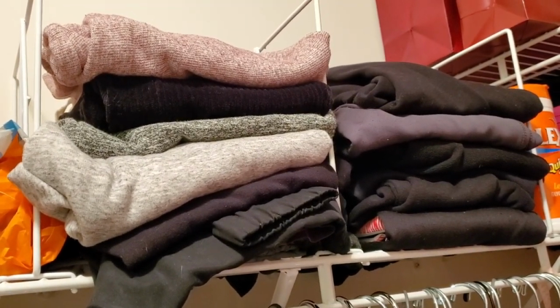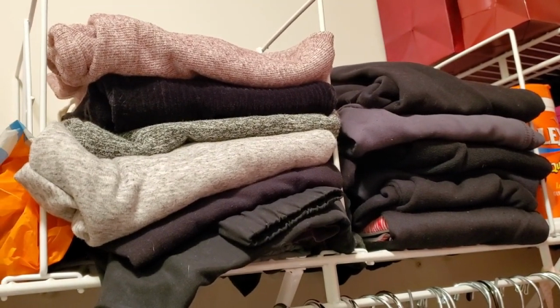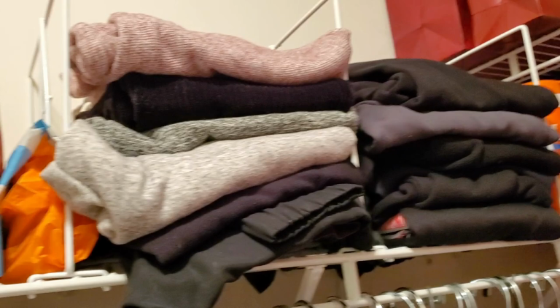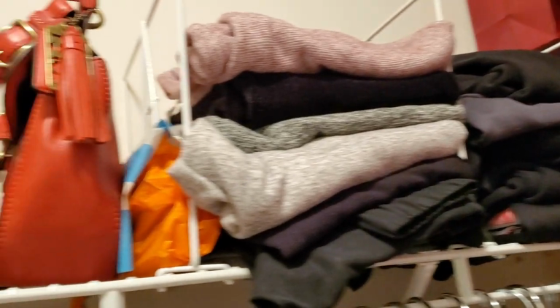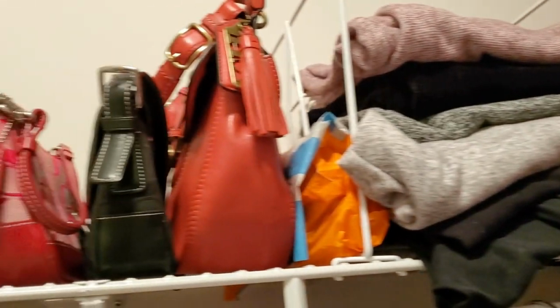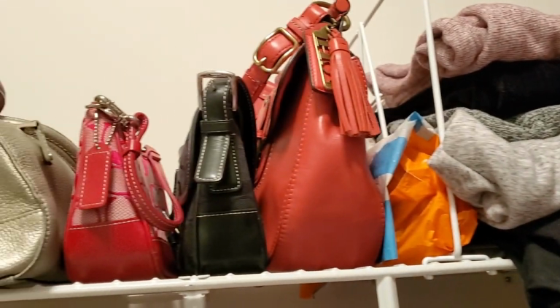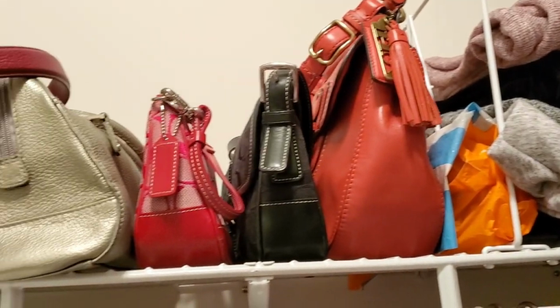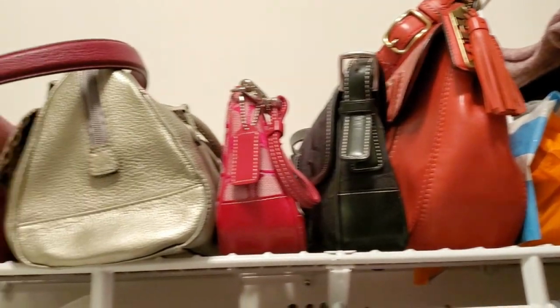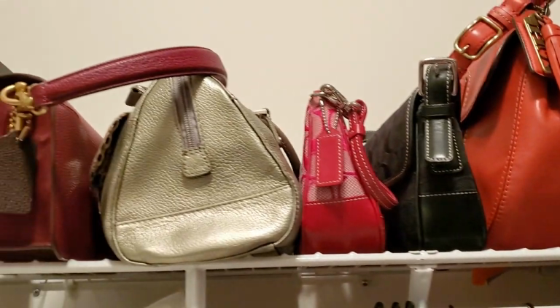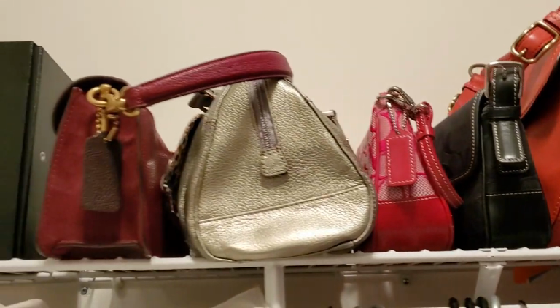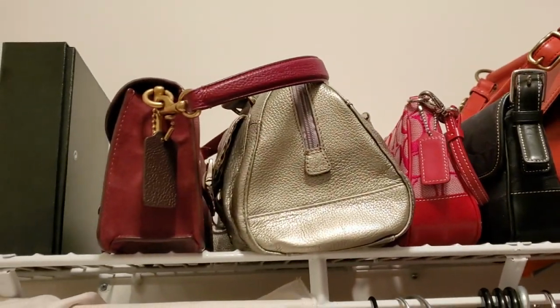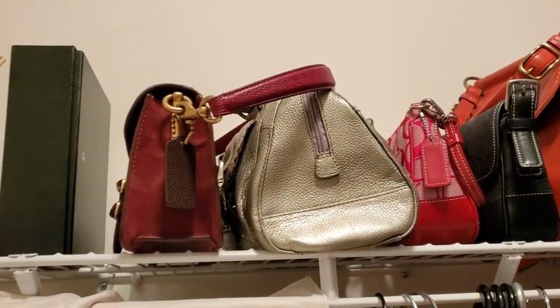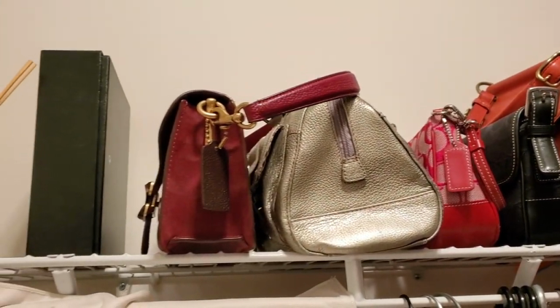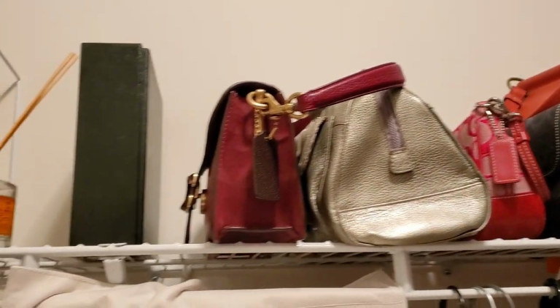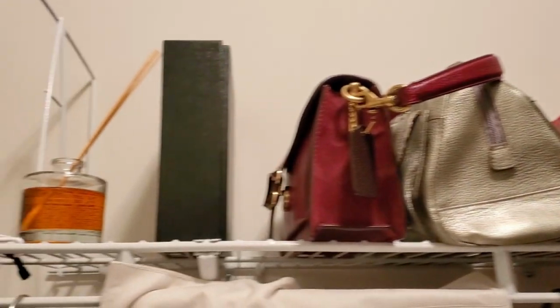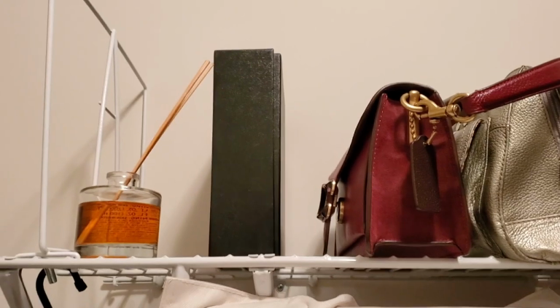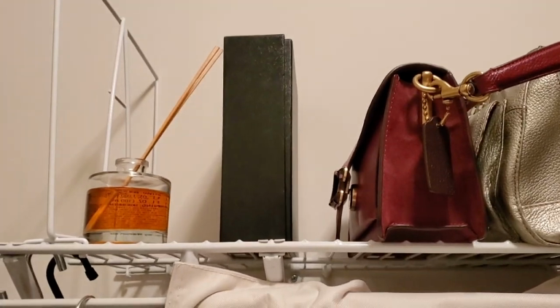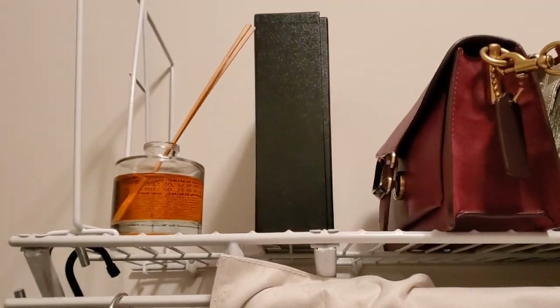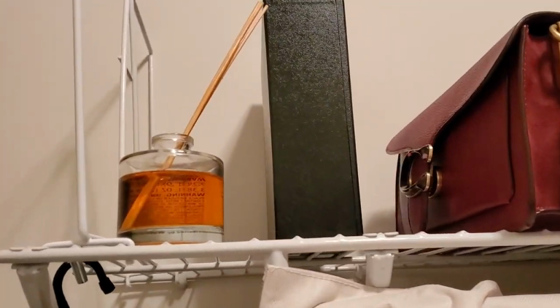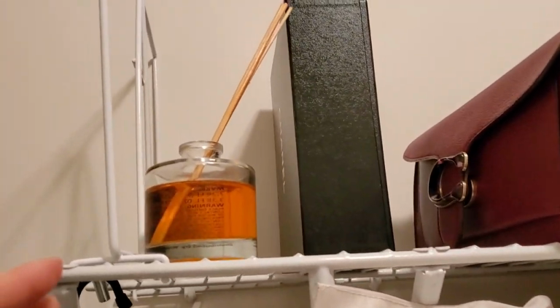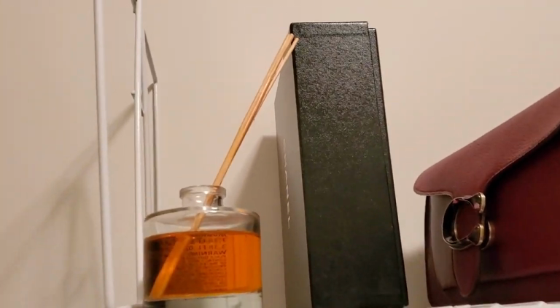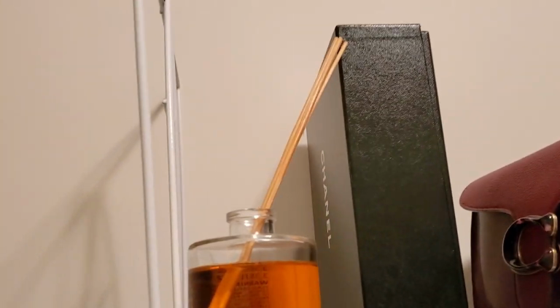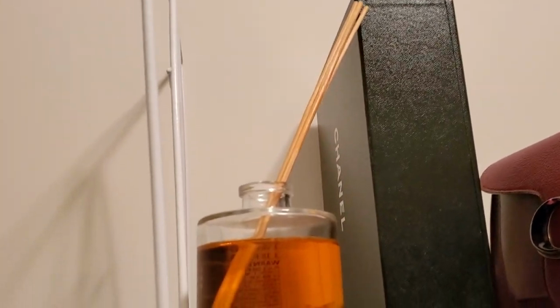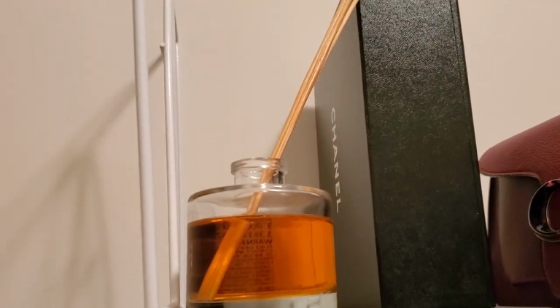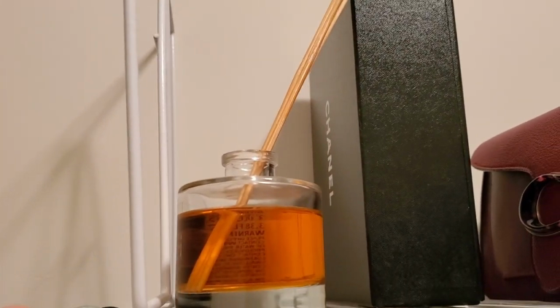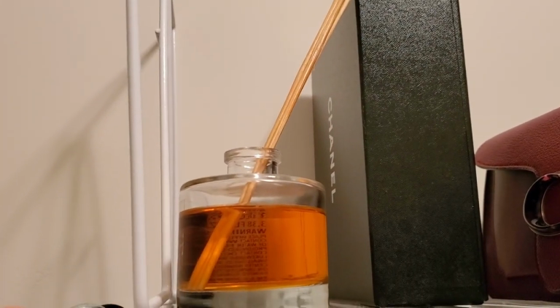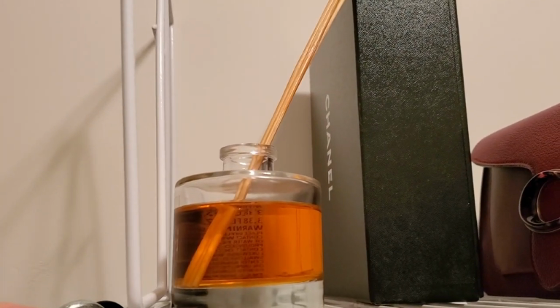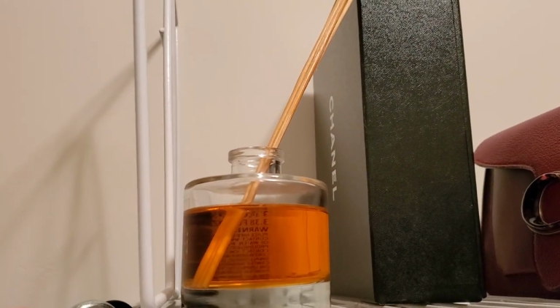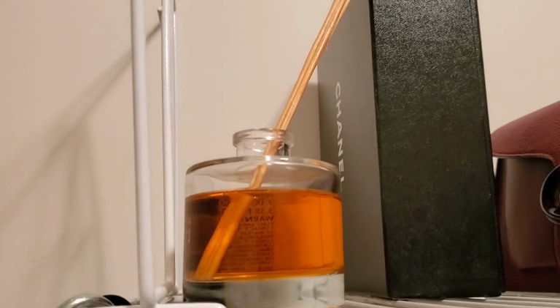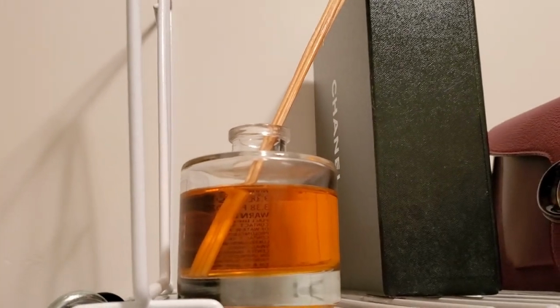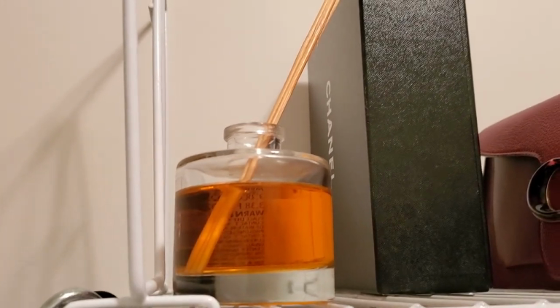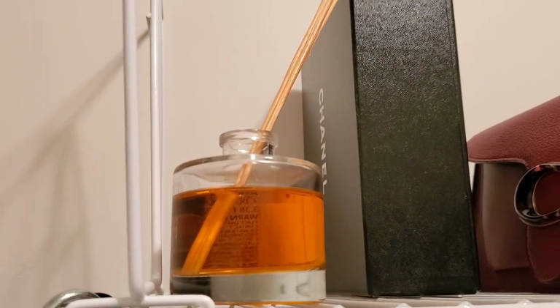I got these dividers recently and they're nice for dividing up the space. I have my lounge pants up there and some of my Coach purses here. I also got this diffuser at Walmart — it smells so fruity.